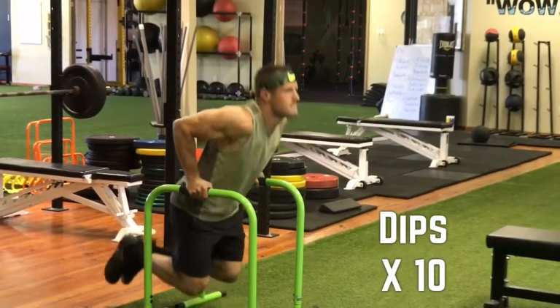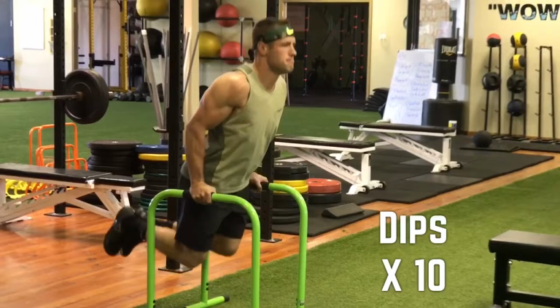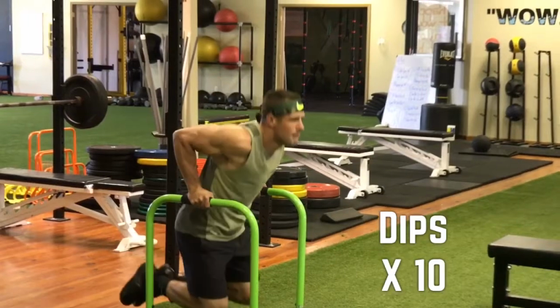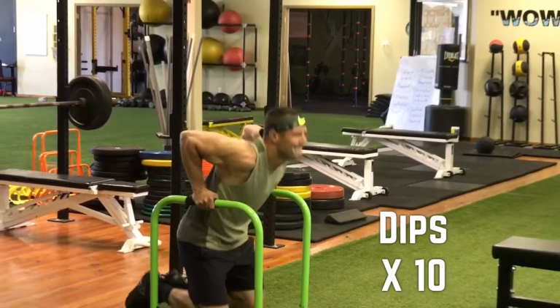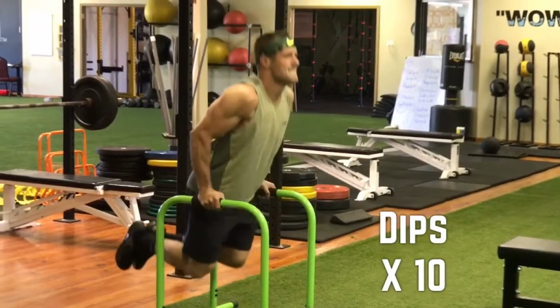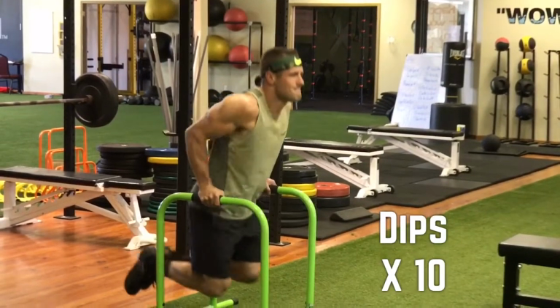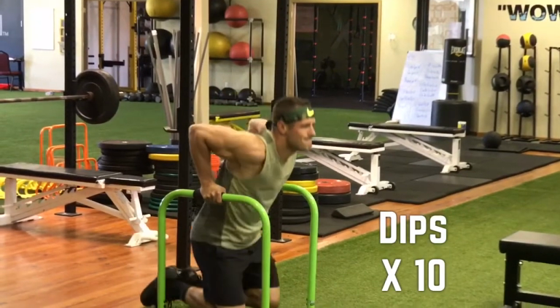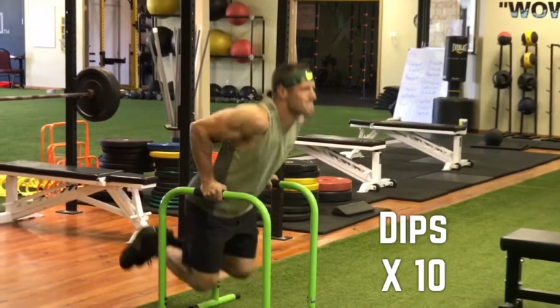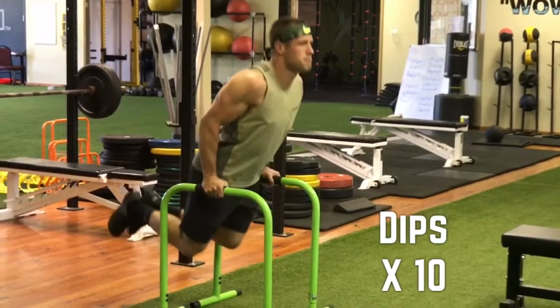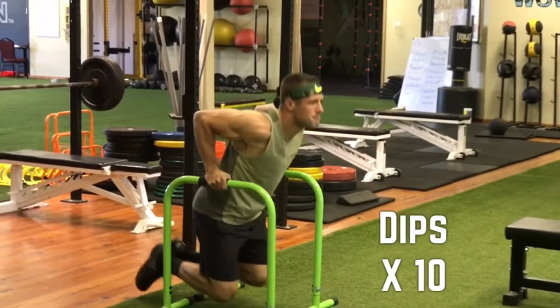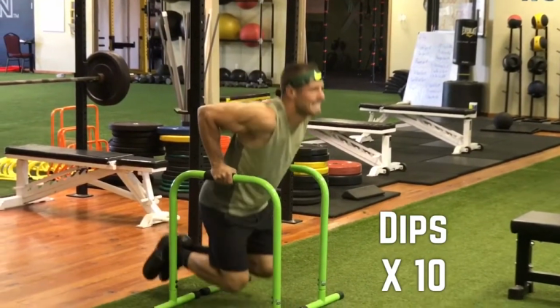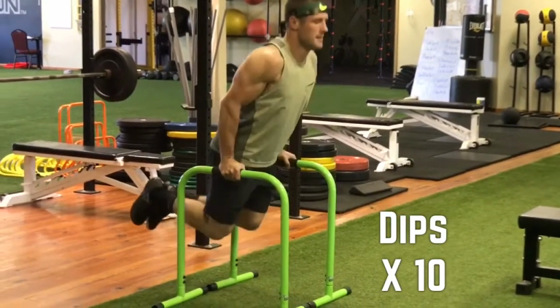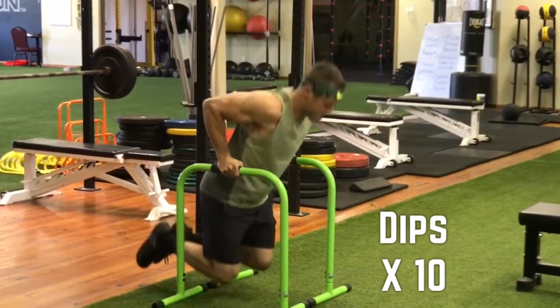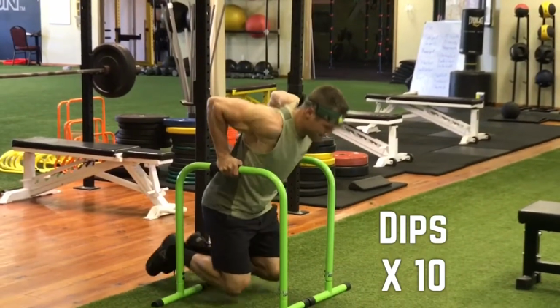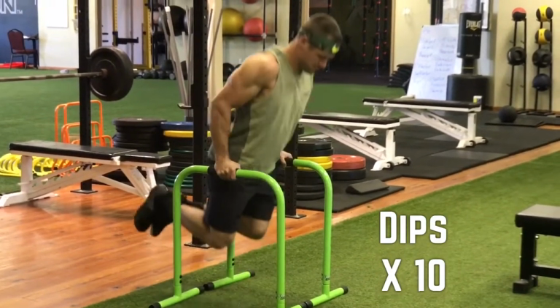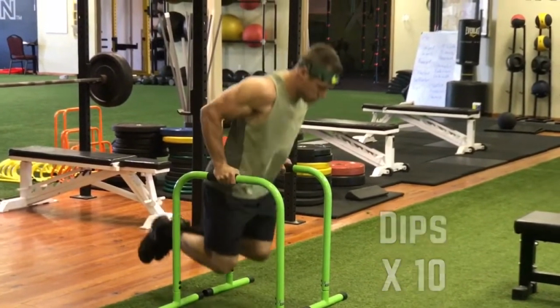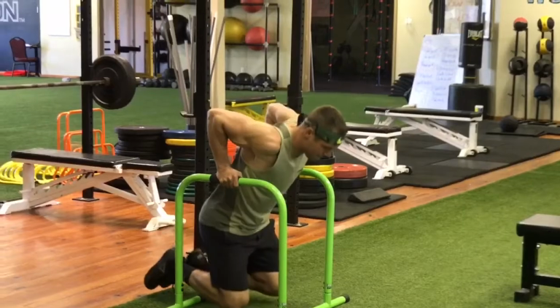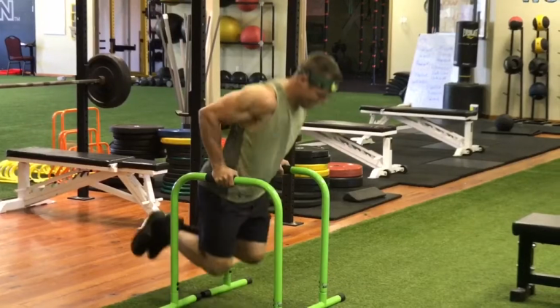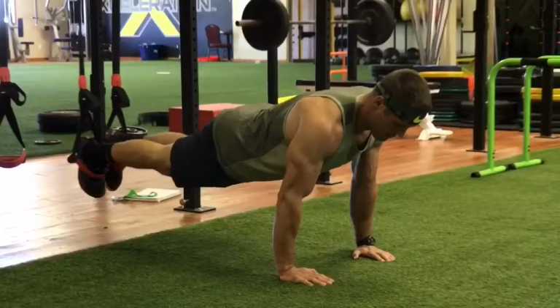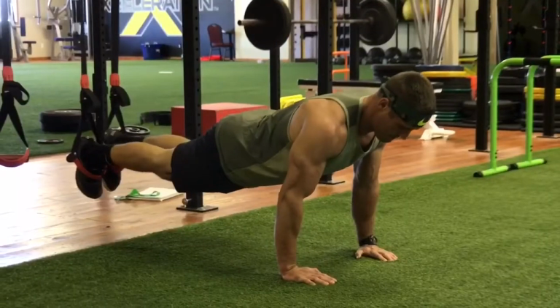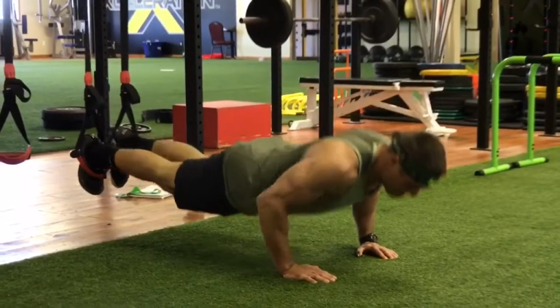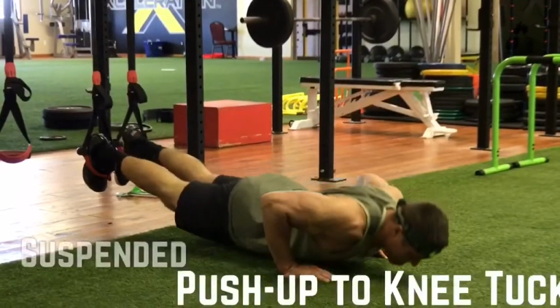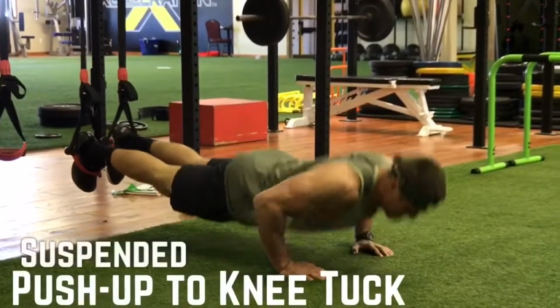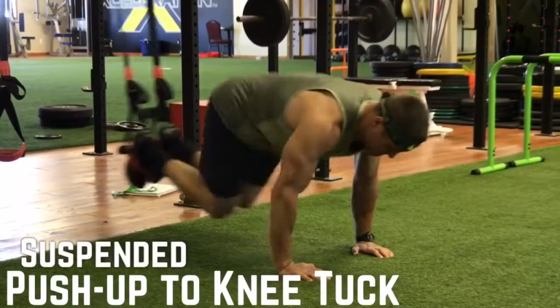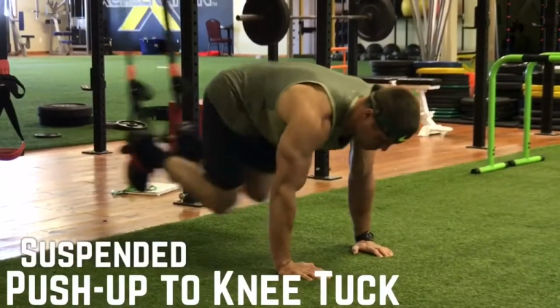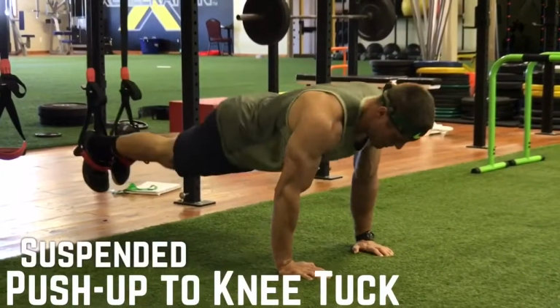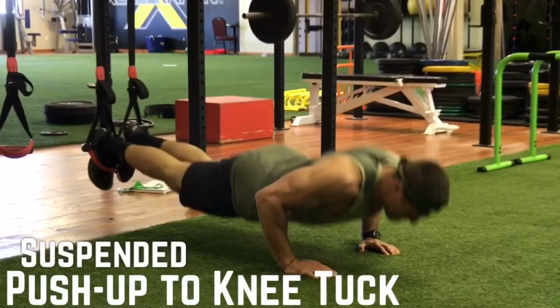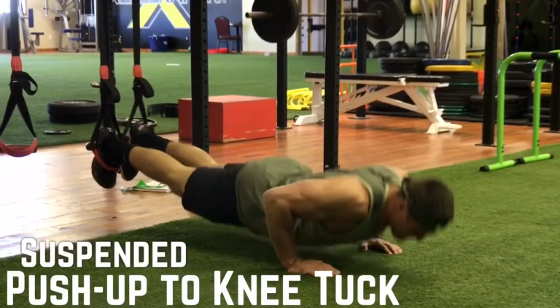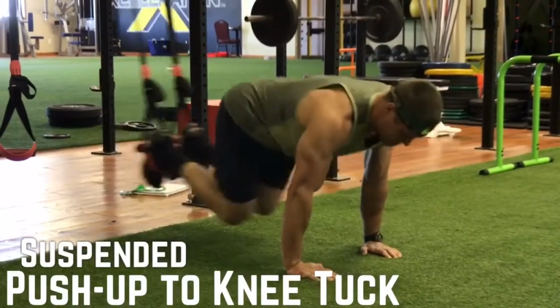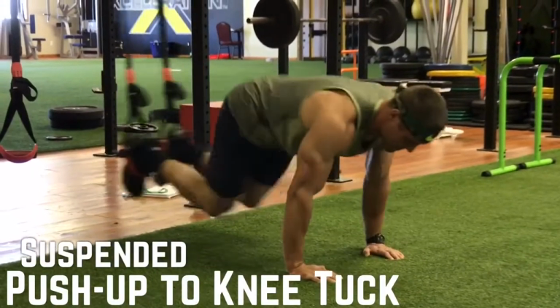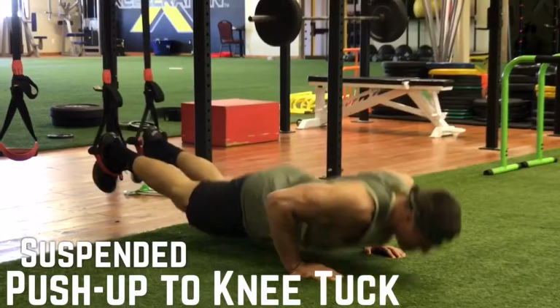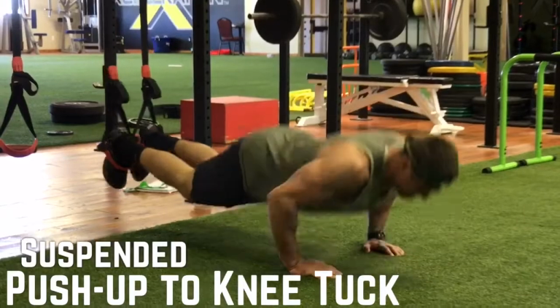No rest — you're going right to dips, 10 reps. Everything is 10 reps in this, guys, and you're doing 5 rounds. Rest in between rounds is anywhere from a minute to 2 minutes. Do not take over 2 minutes. Really get that chest on fire.